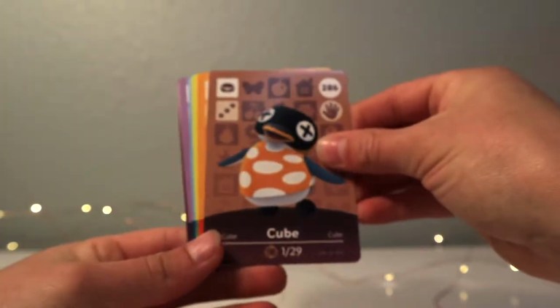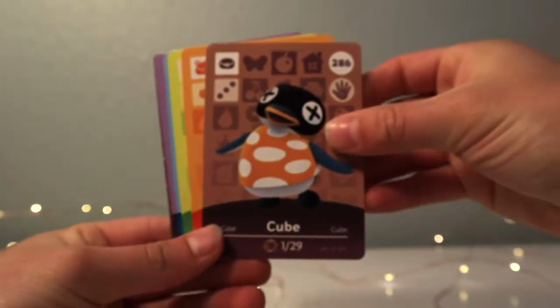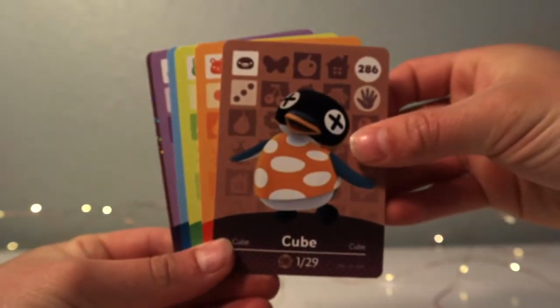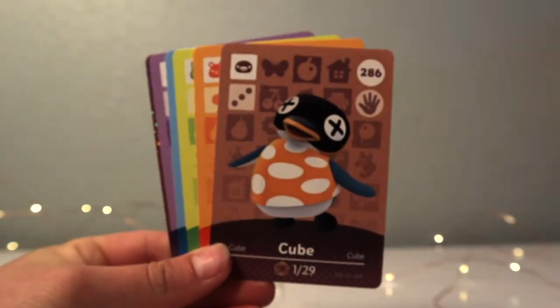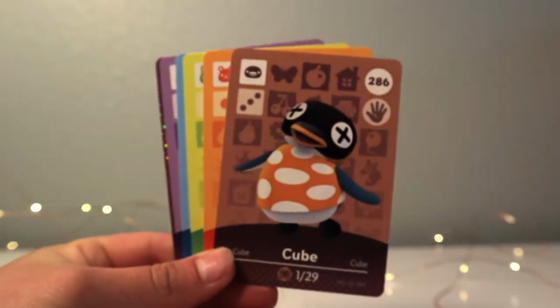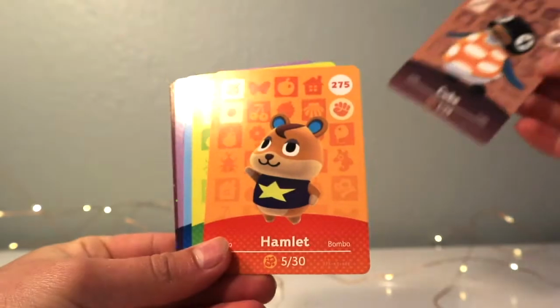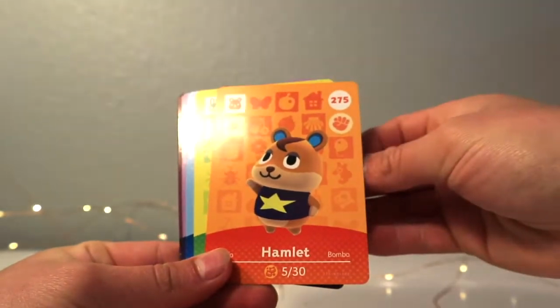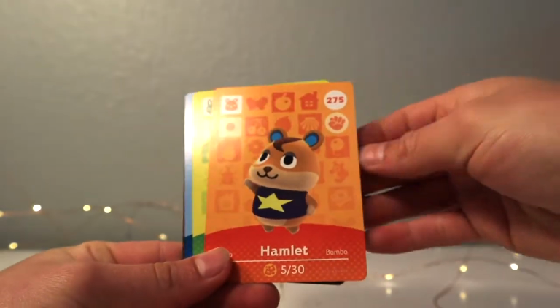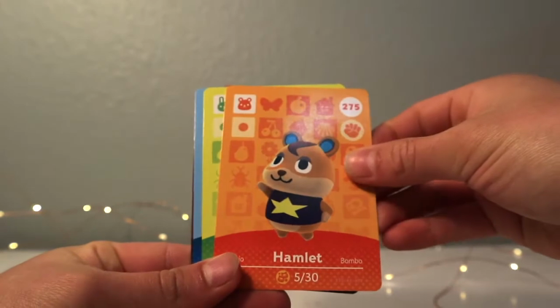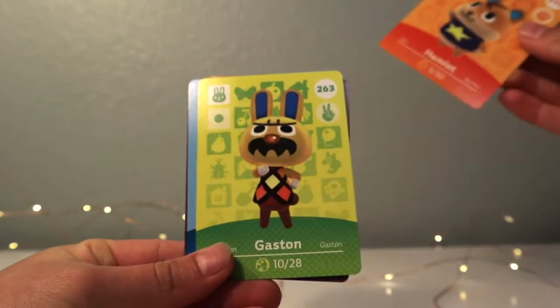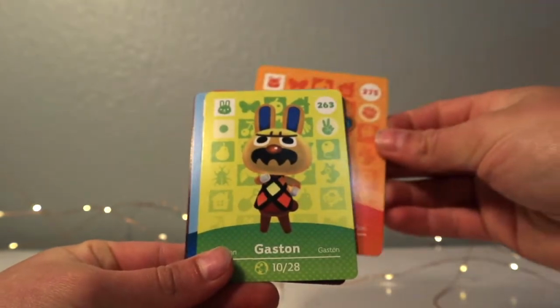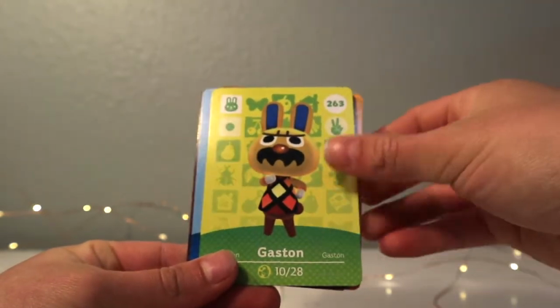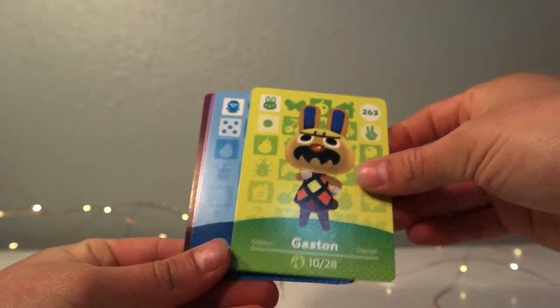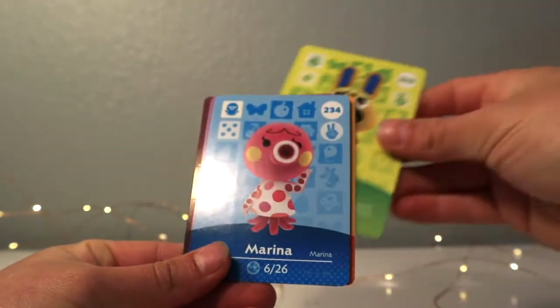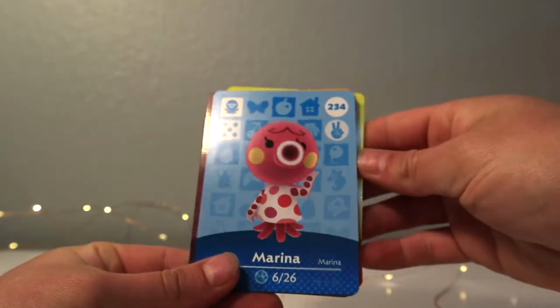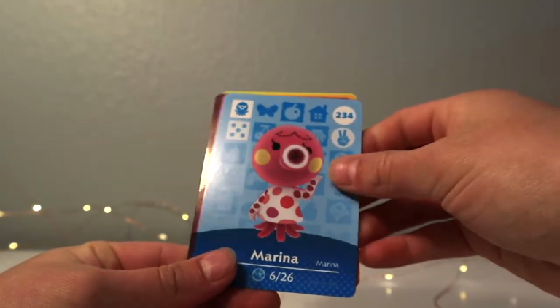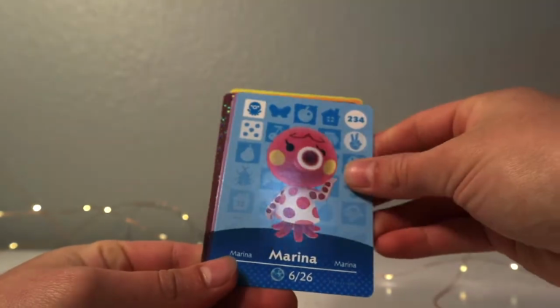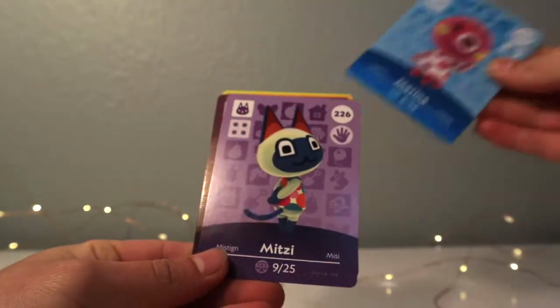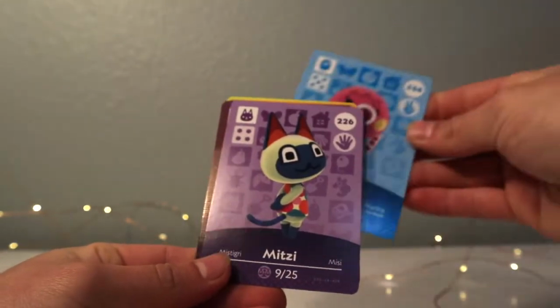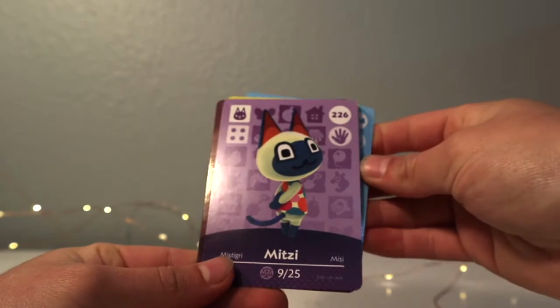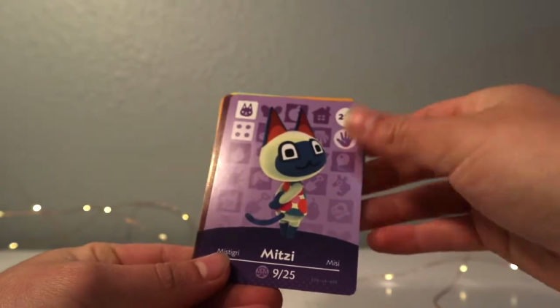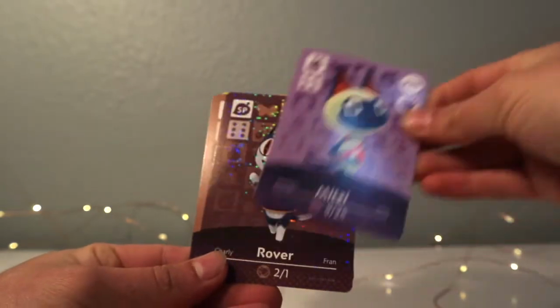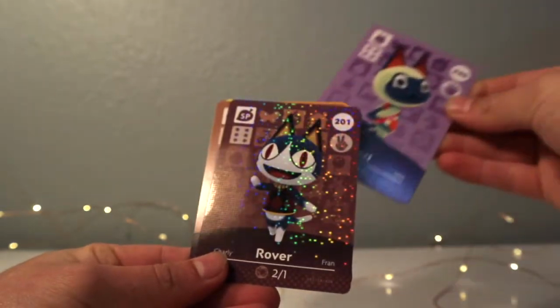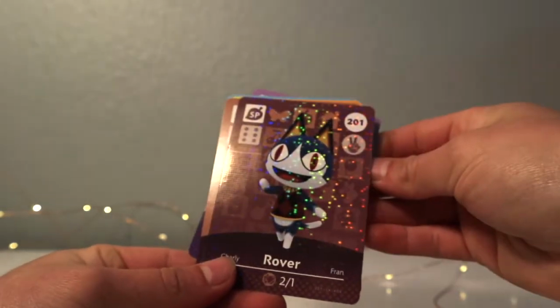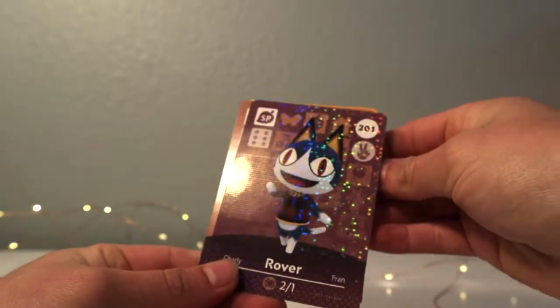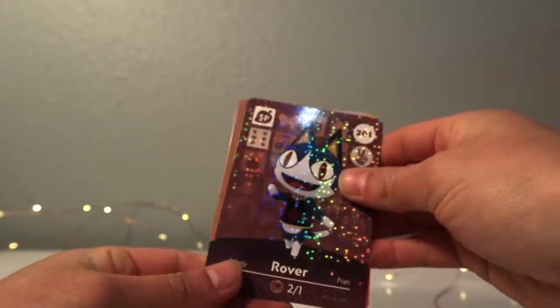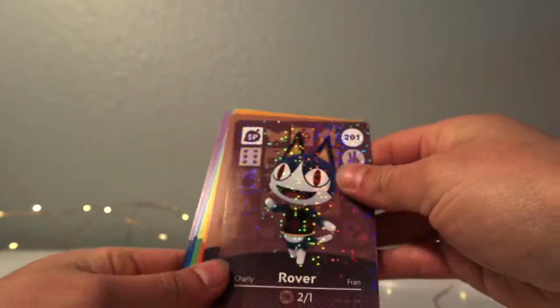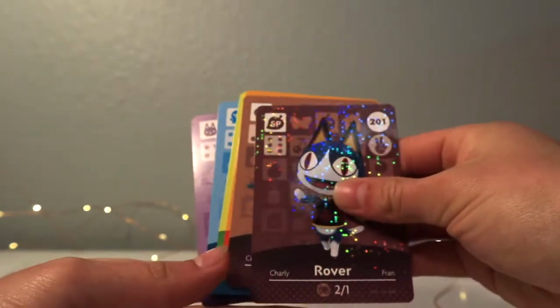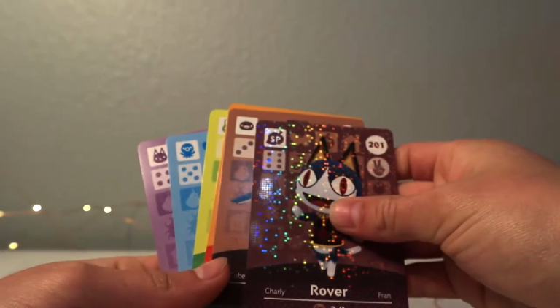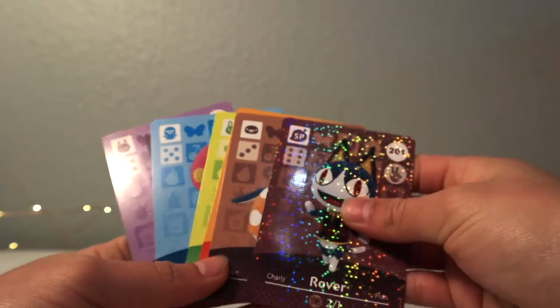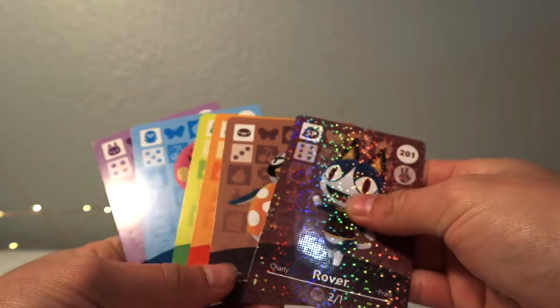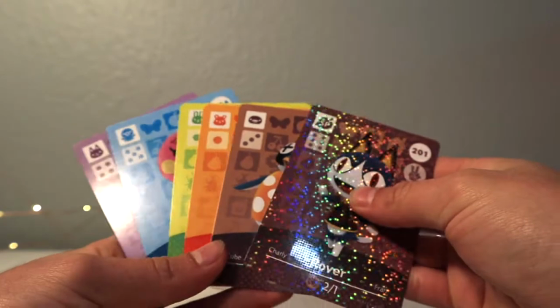The first one is — cute, you're the first one! Hamlet, Castan, Marina, Mitzi, and Rover. This is a pretty good pack, I'm really happy with this!